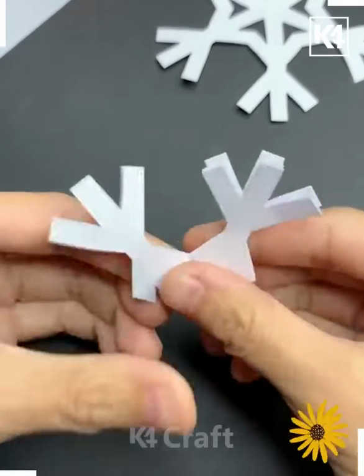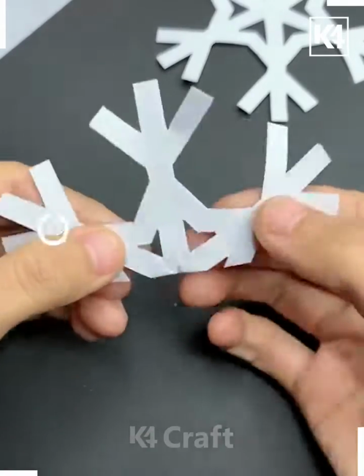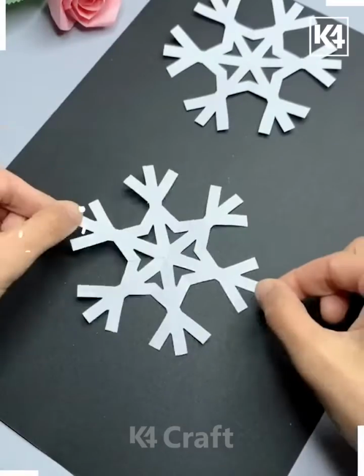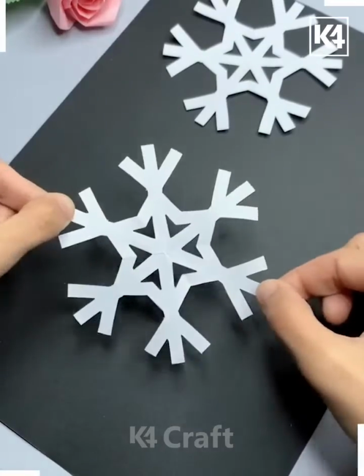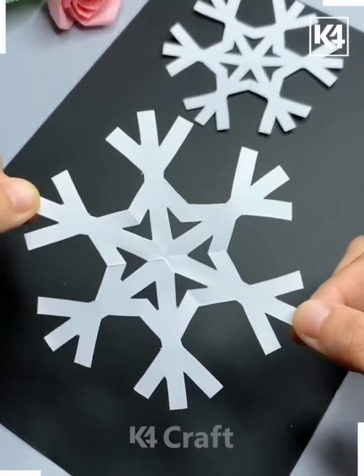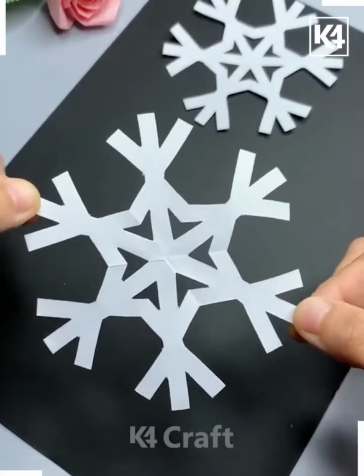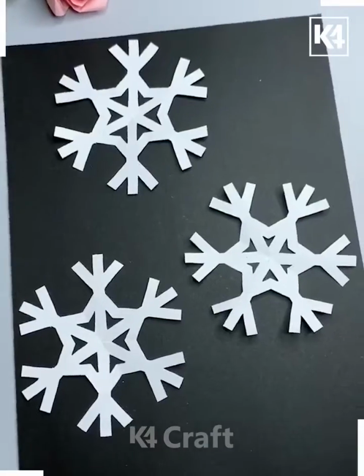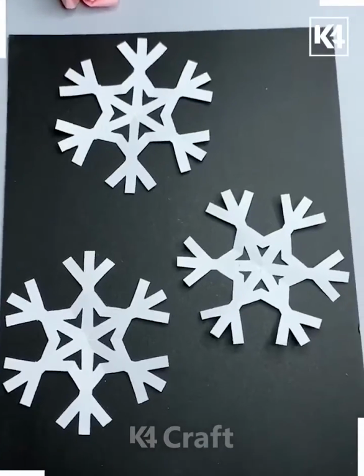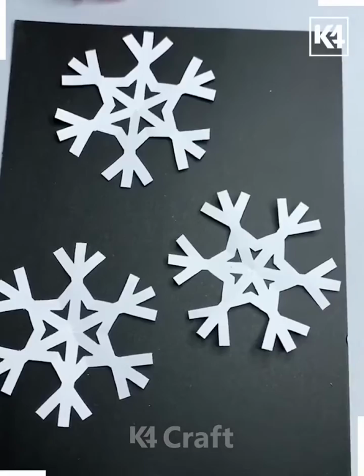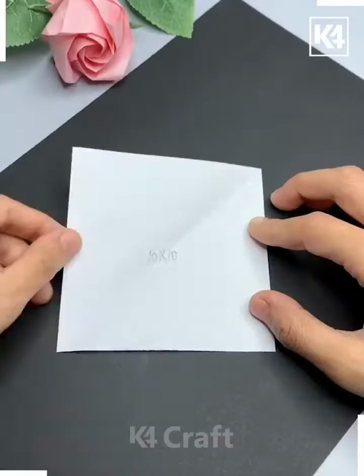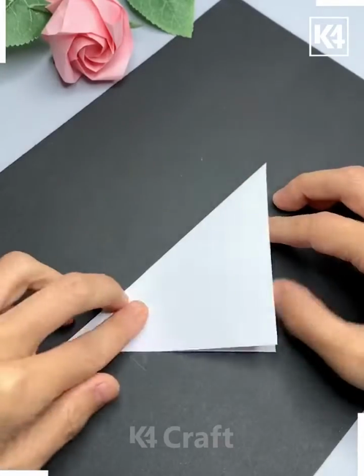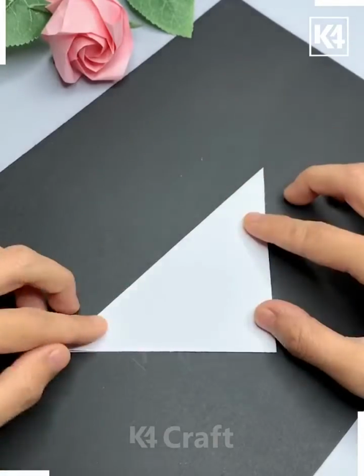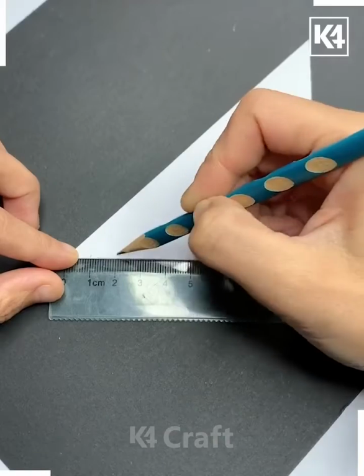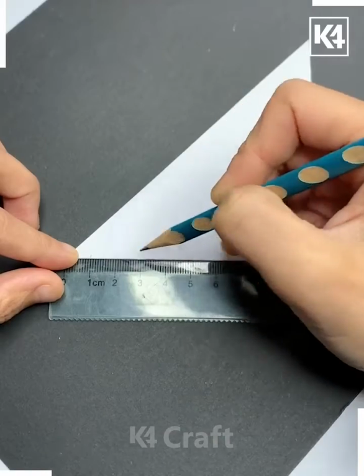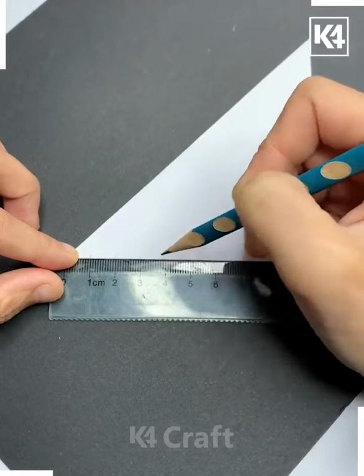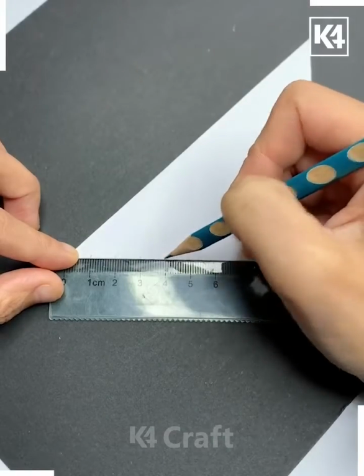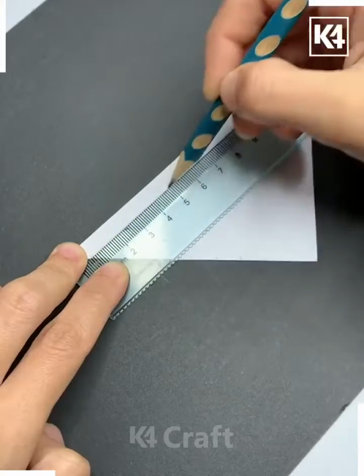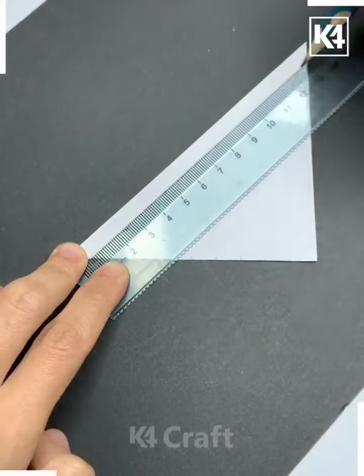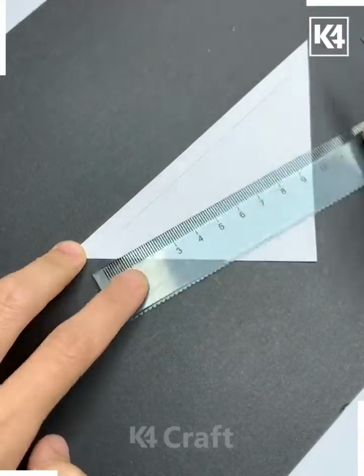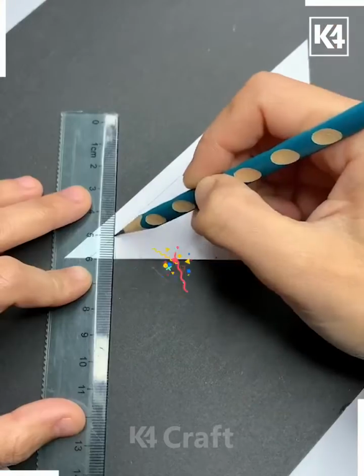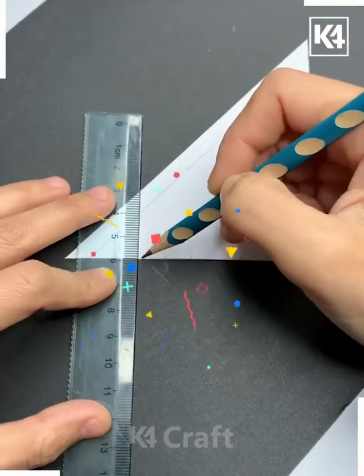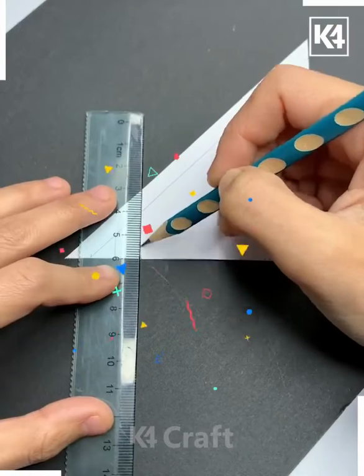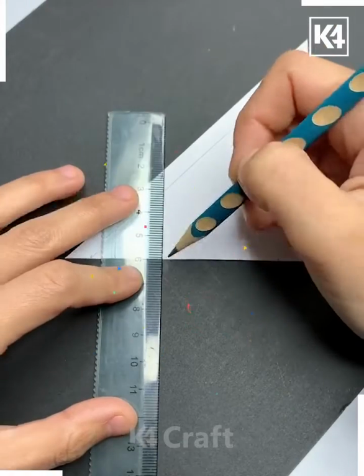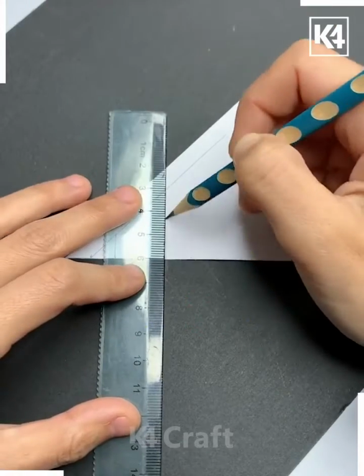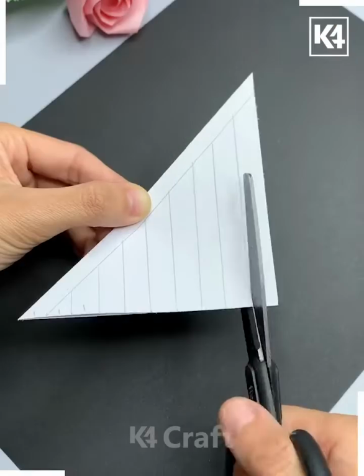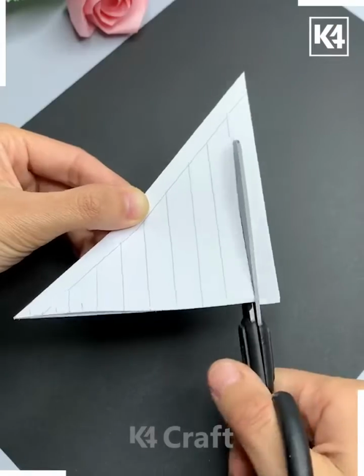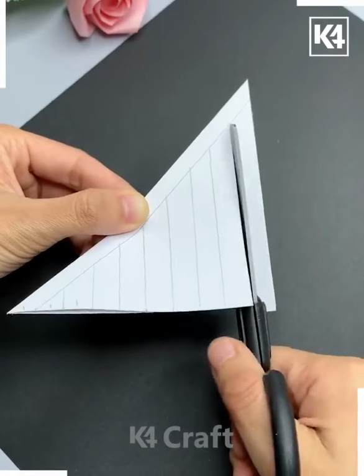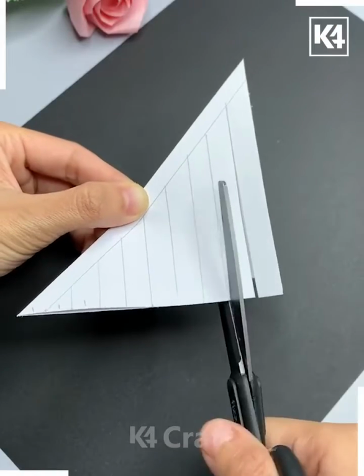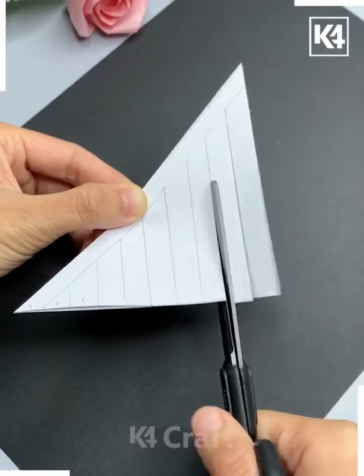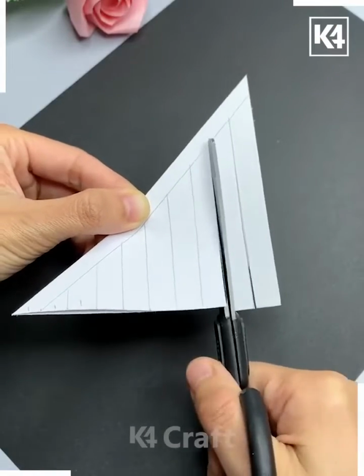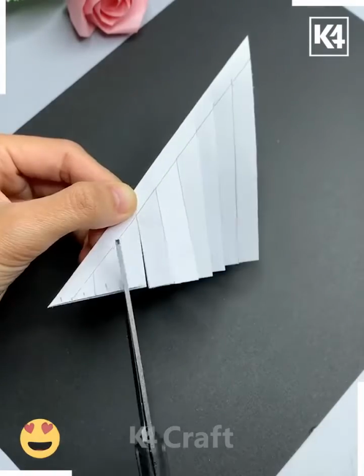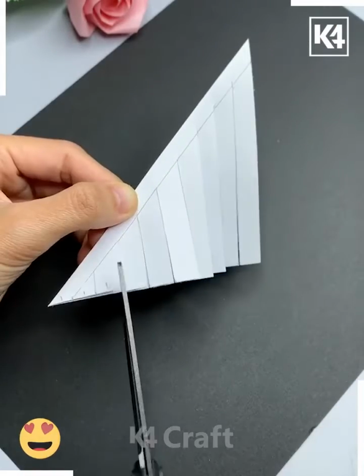Make more such snowflakes. Take this square paper, fold it, and draw lines on it like this using a pencil and scale. After this we are going to cut all of them using scissors — don't cut it completely.